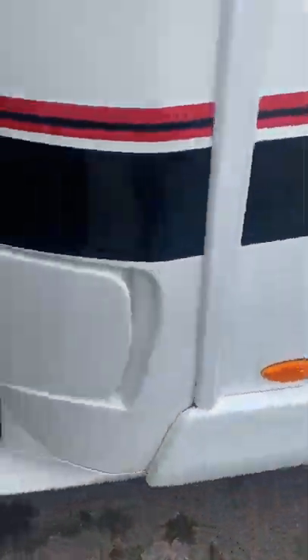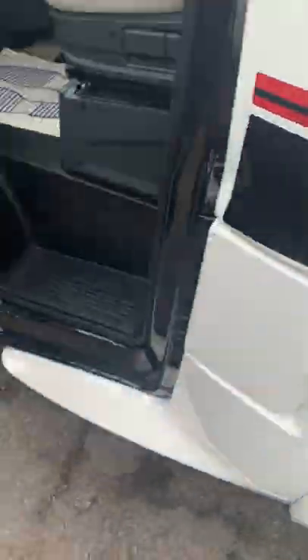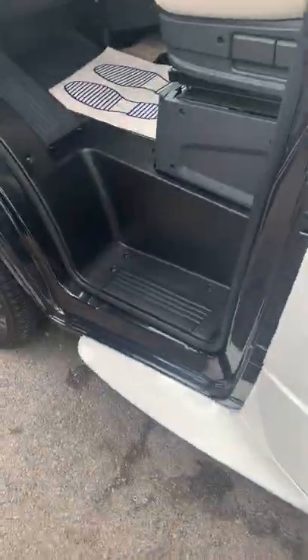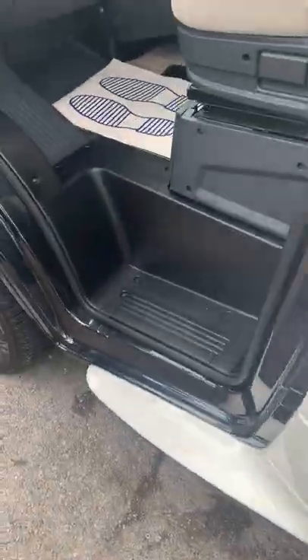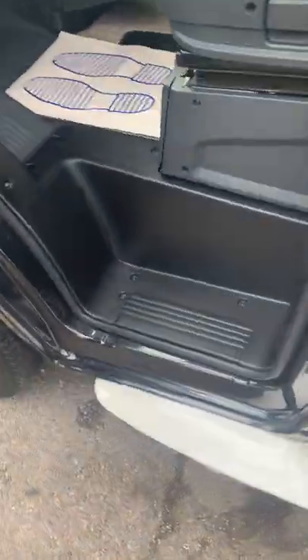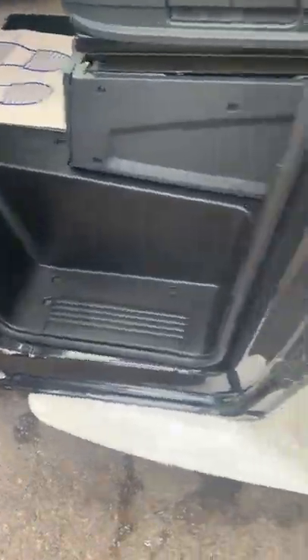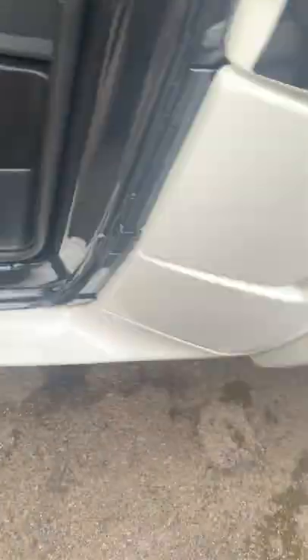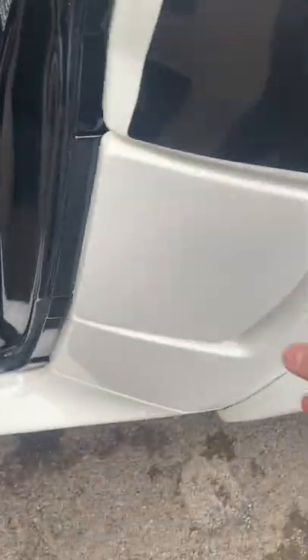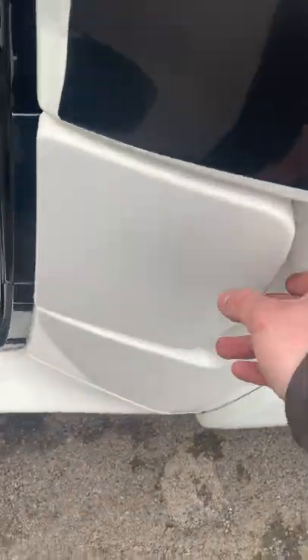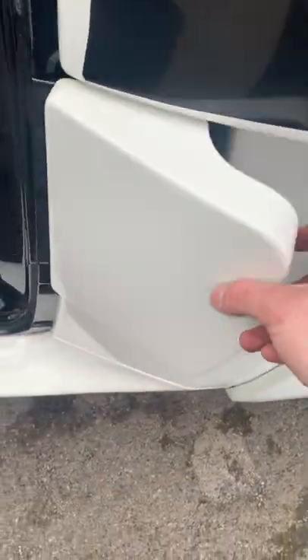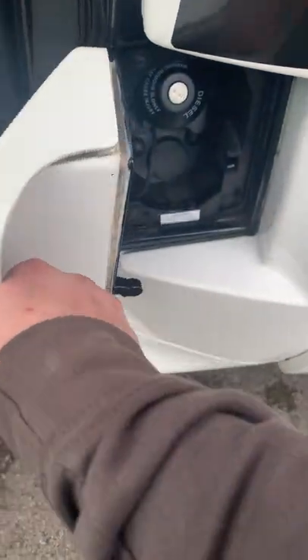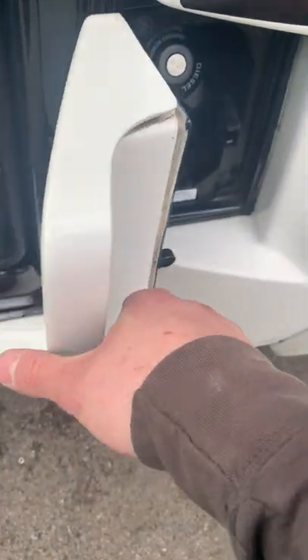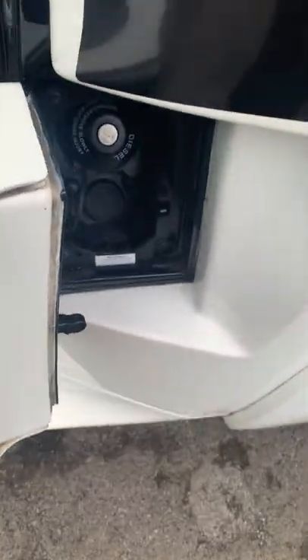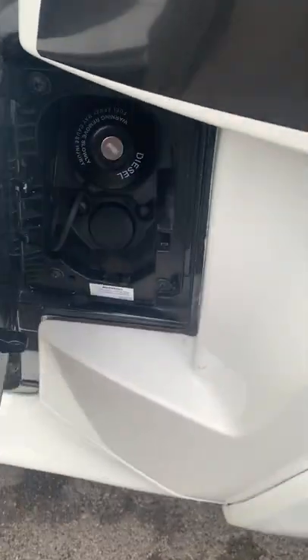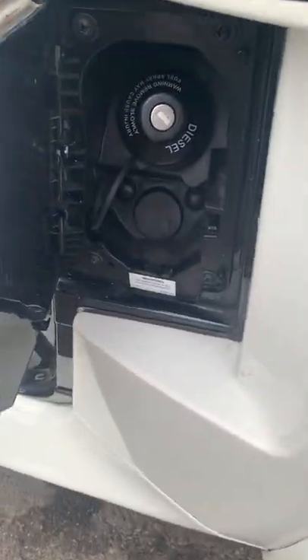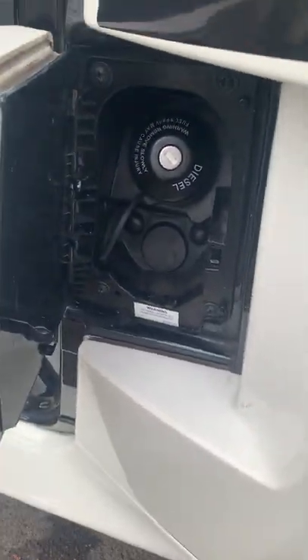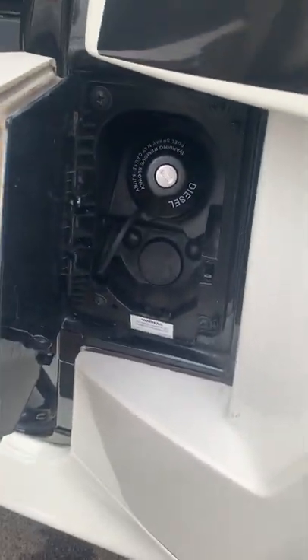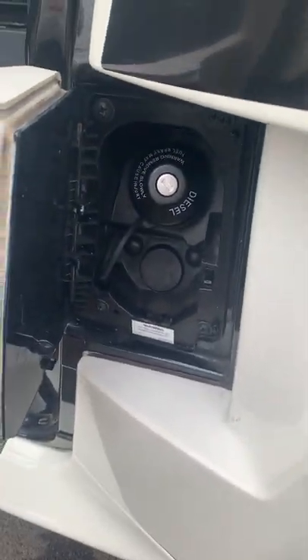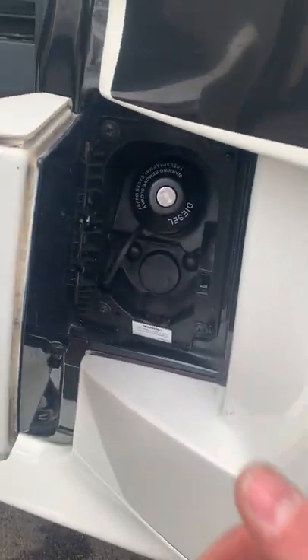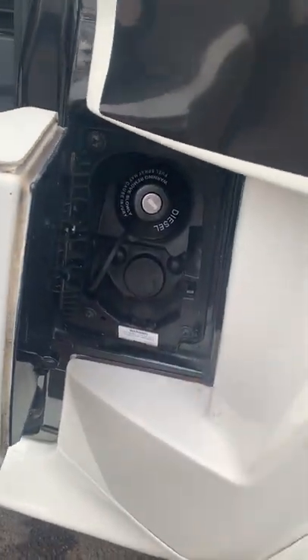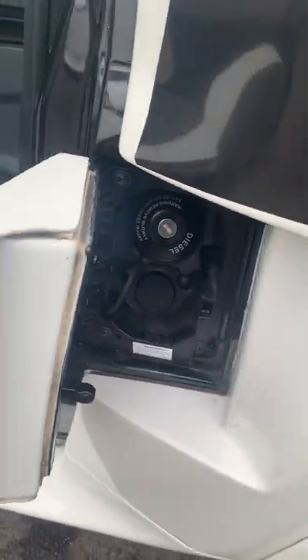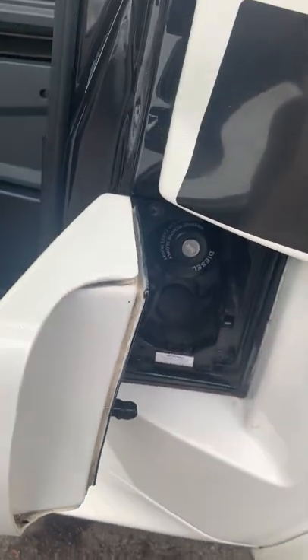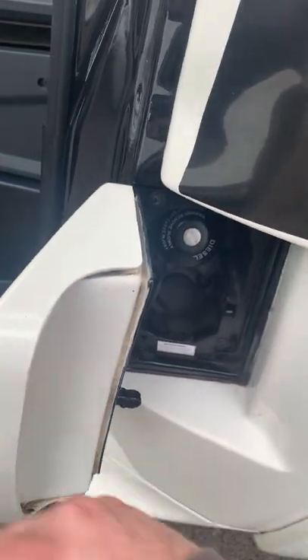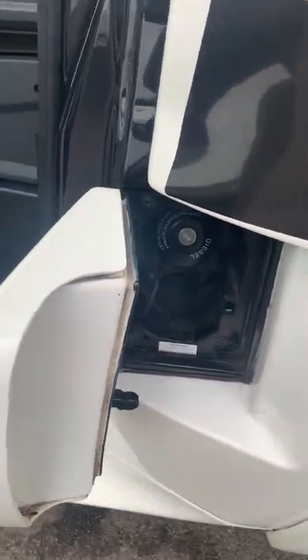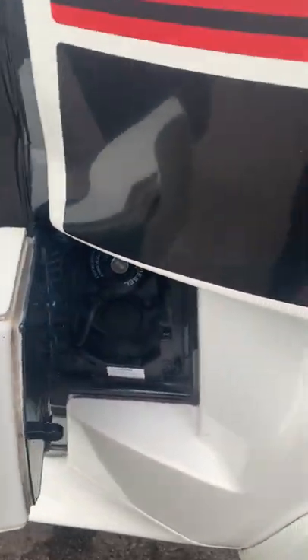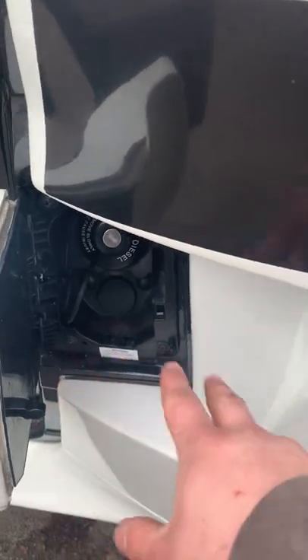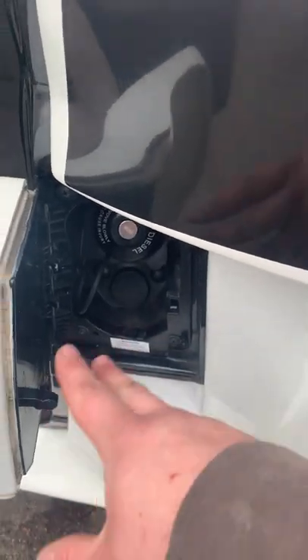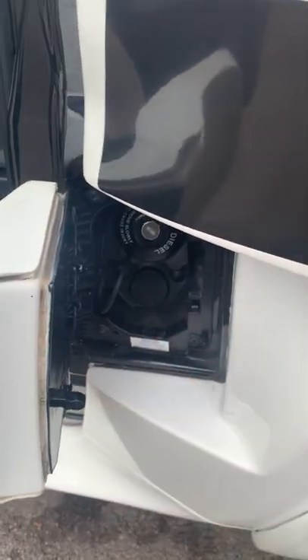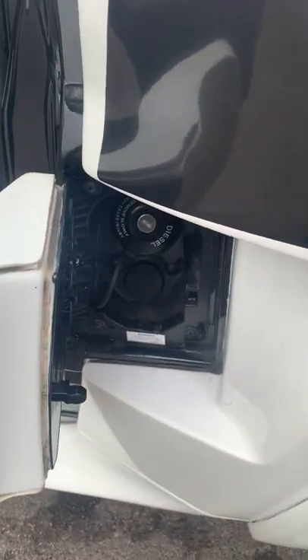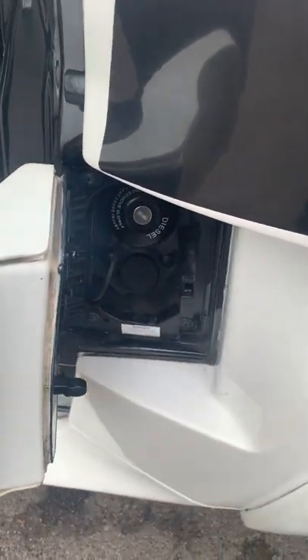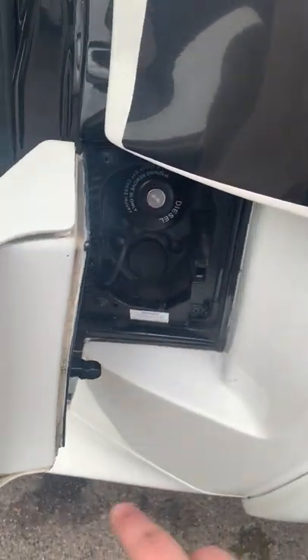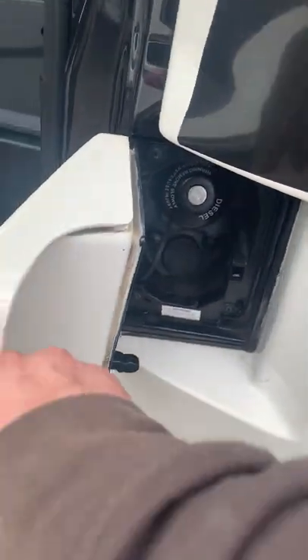You've got your diesel filling cap just inside here — you need your ignition key to access it. There's no AdBlue or anything fancy like that to worry about. It's just diesel.